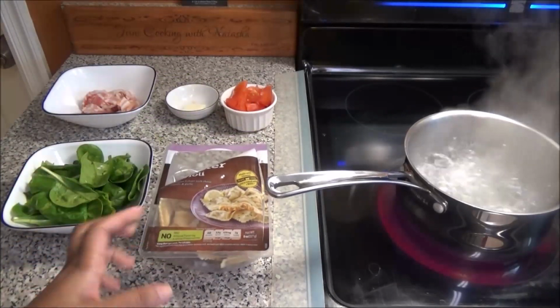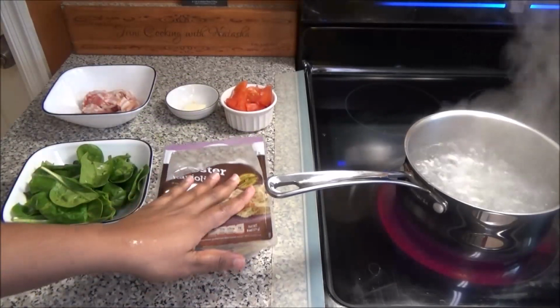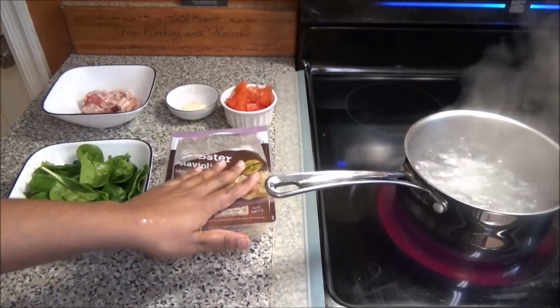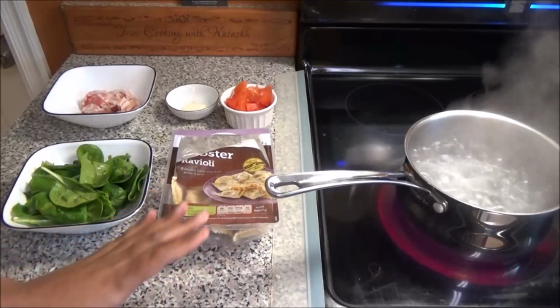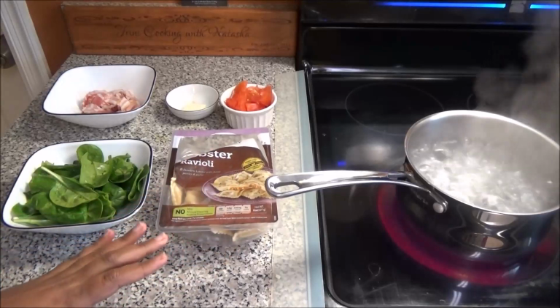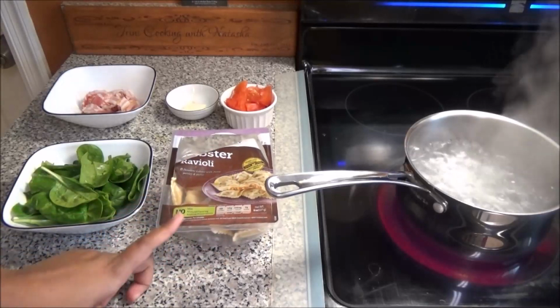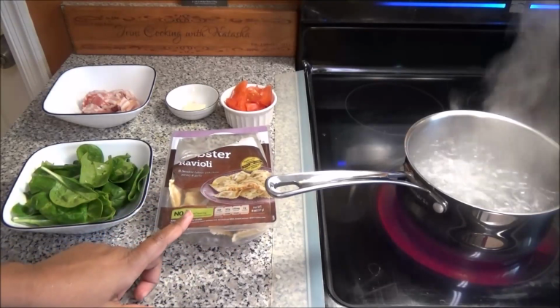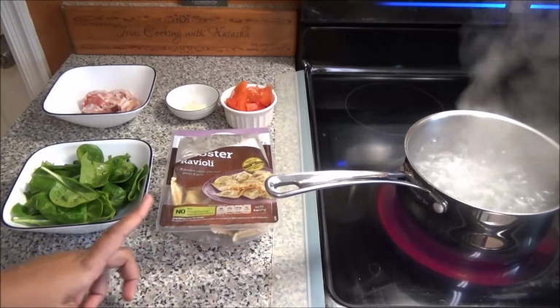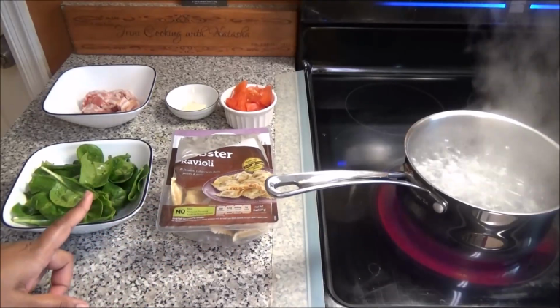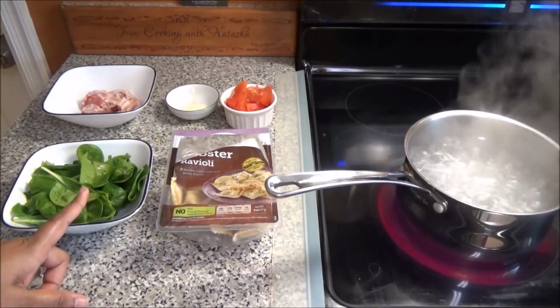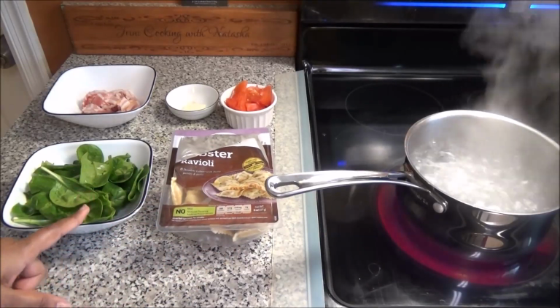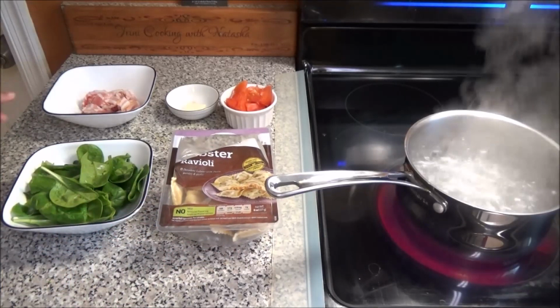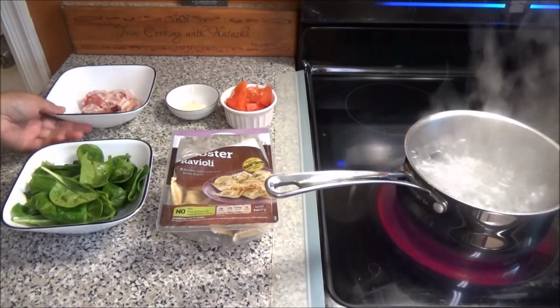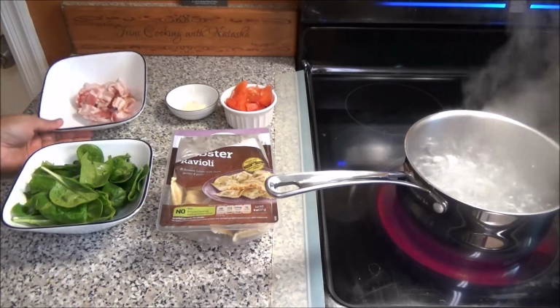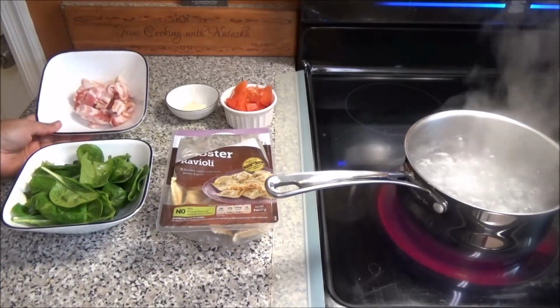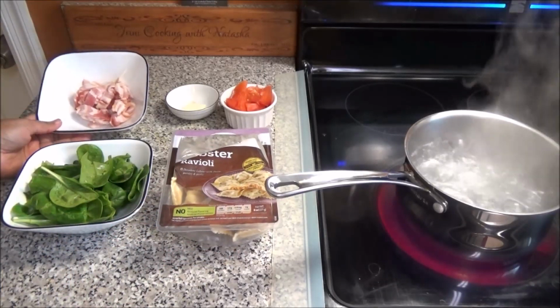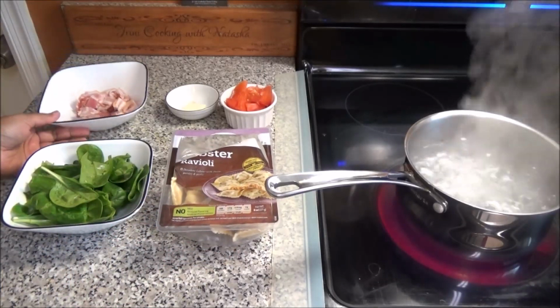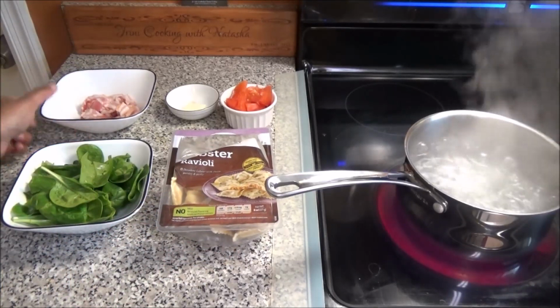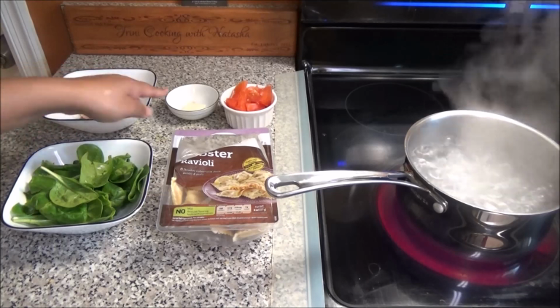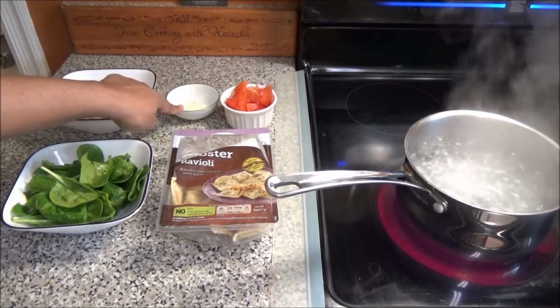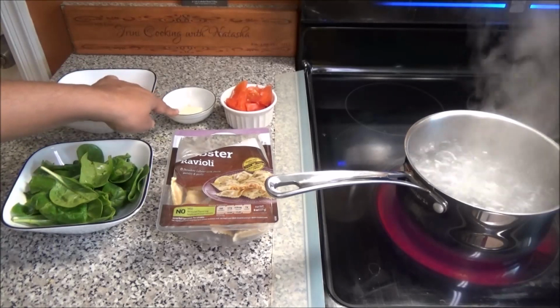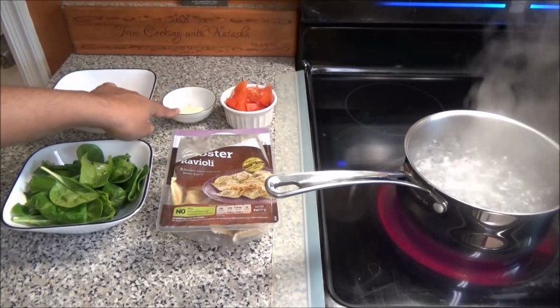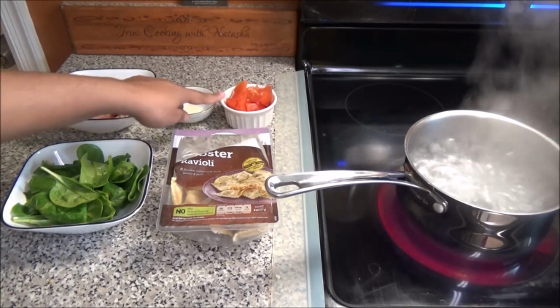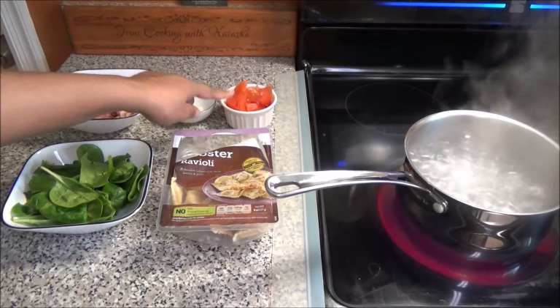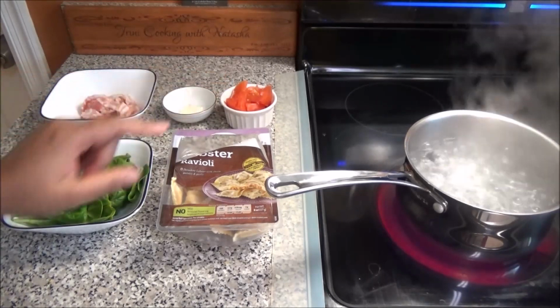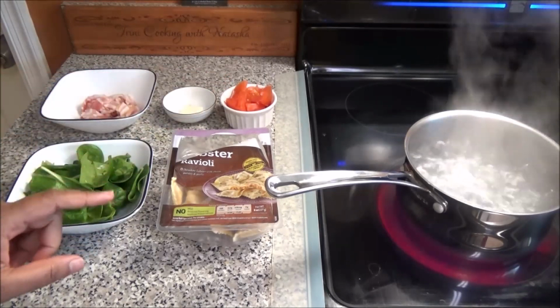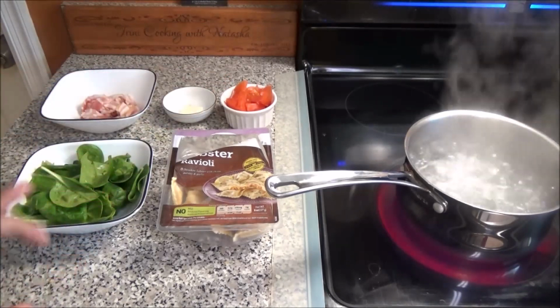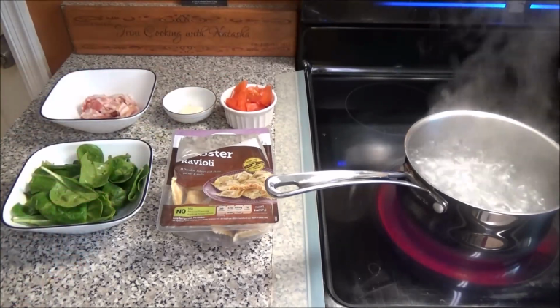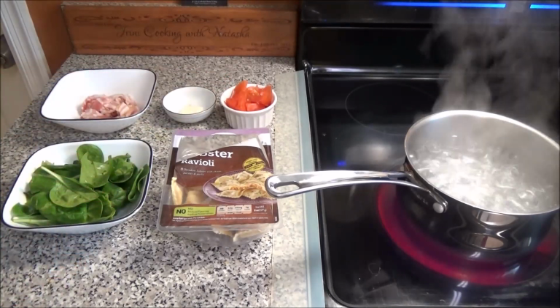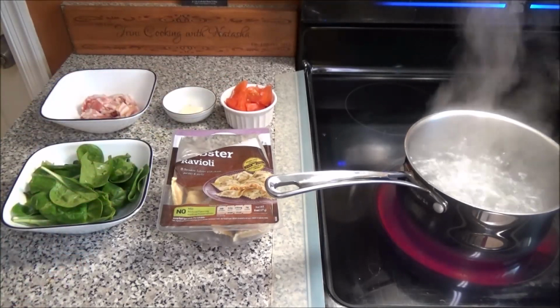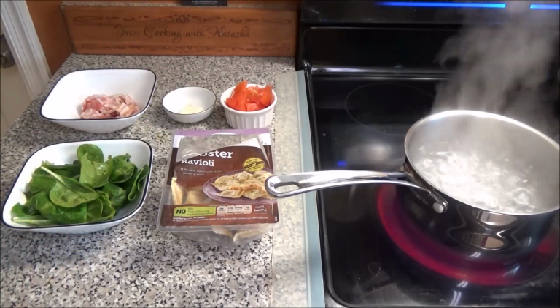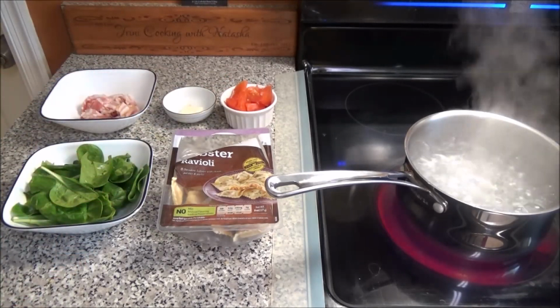The other things you'll need for this recipe: you'll need some spinach, some bacon, a piece of butter, some tomatoes, and salt and pepper to taste.